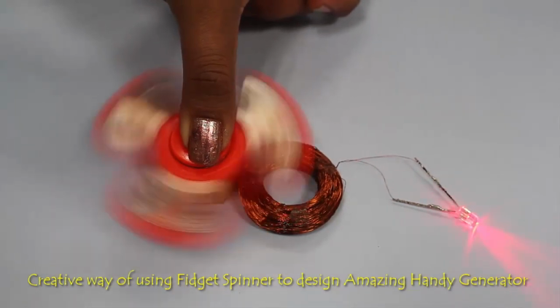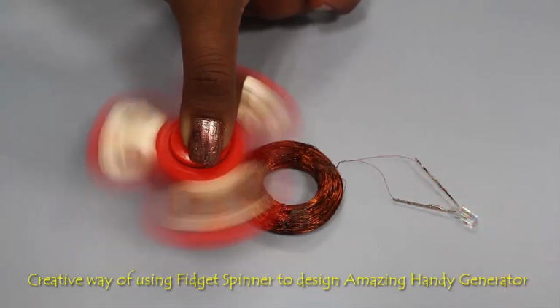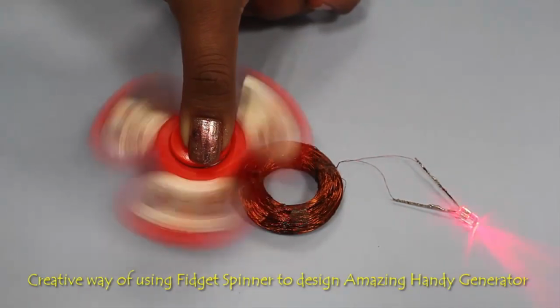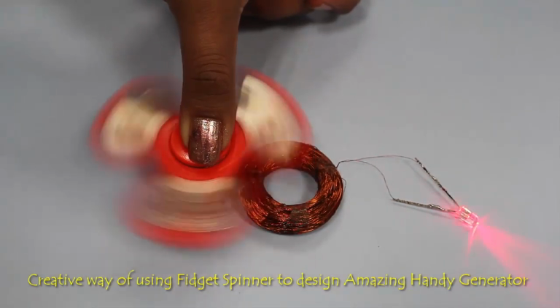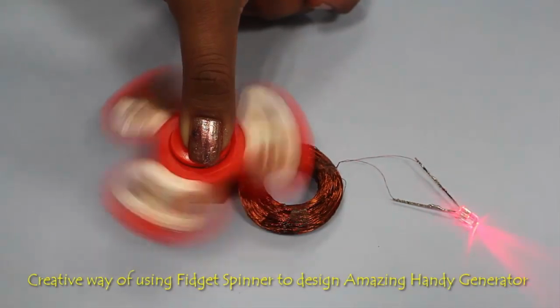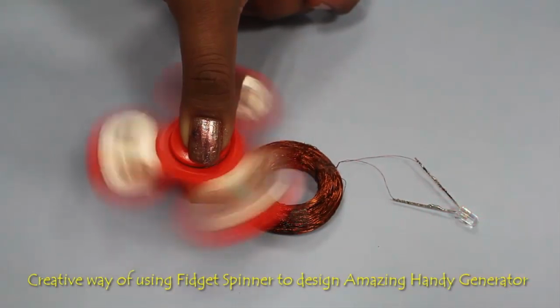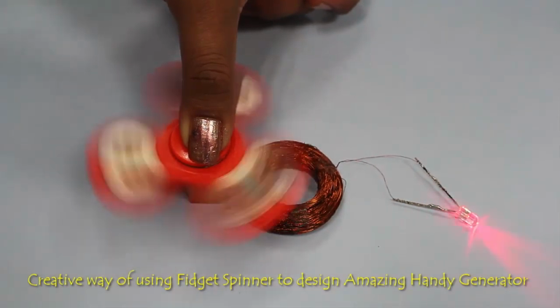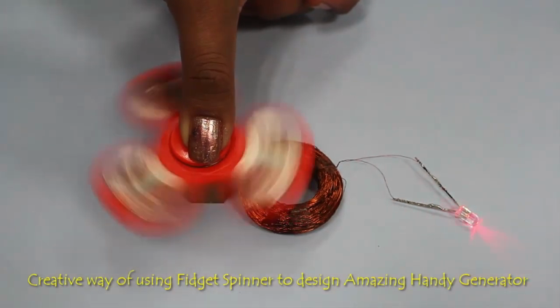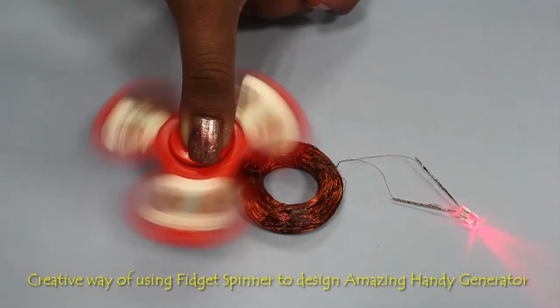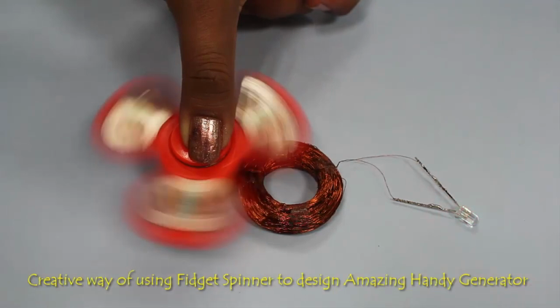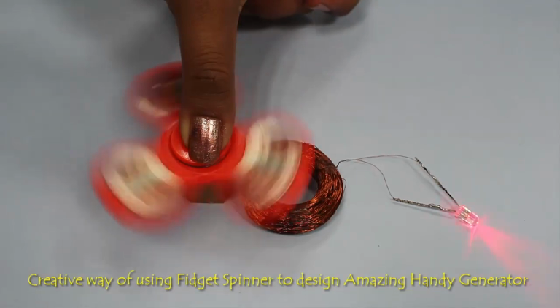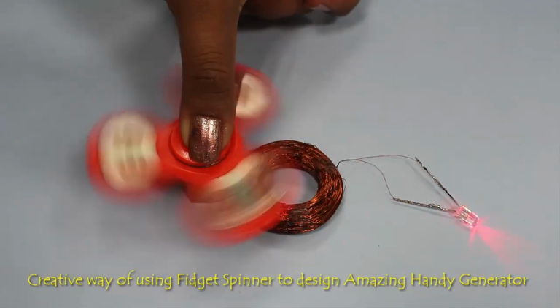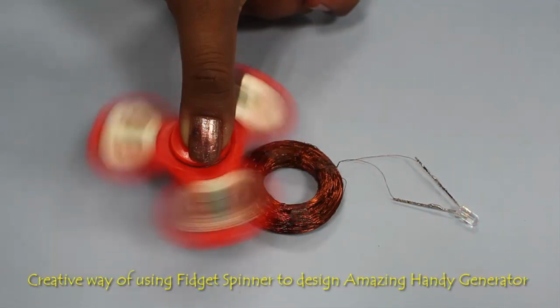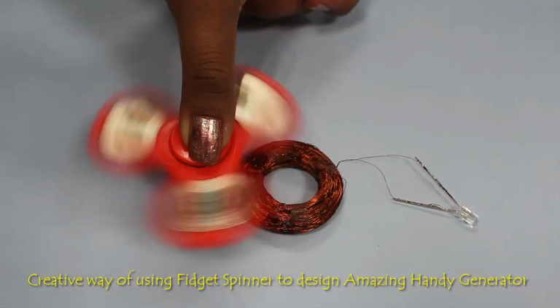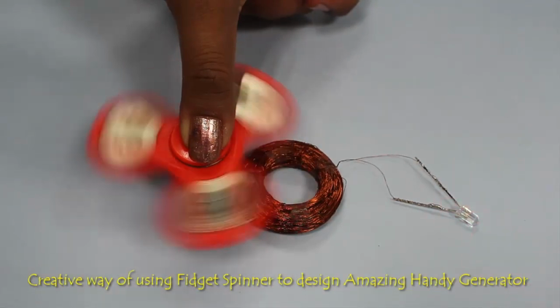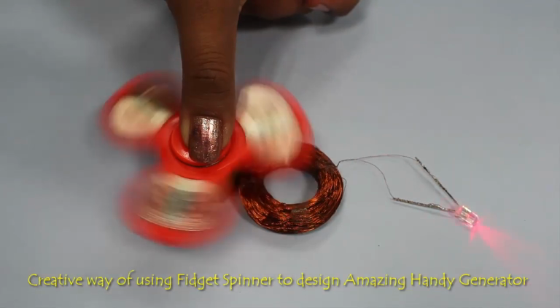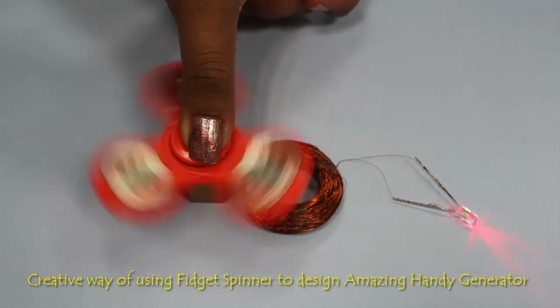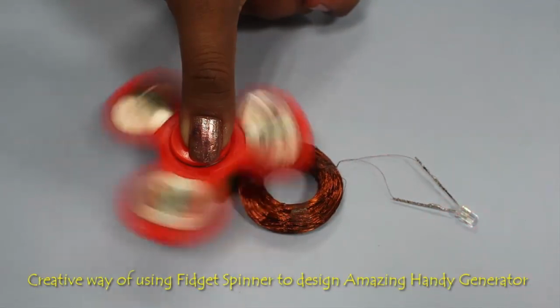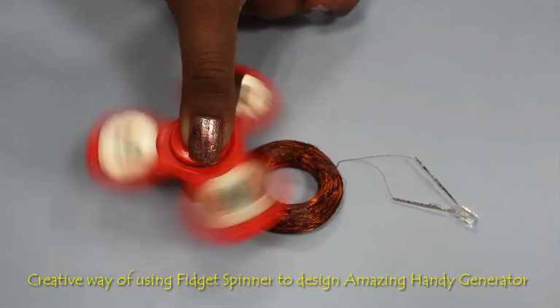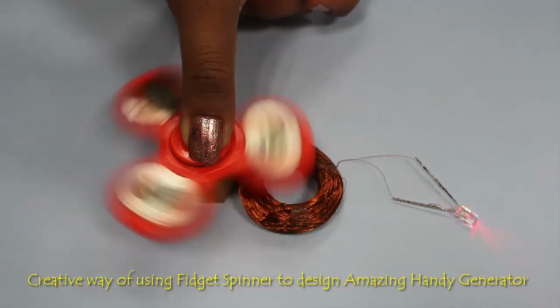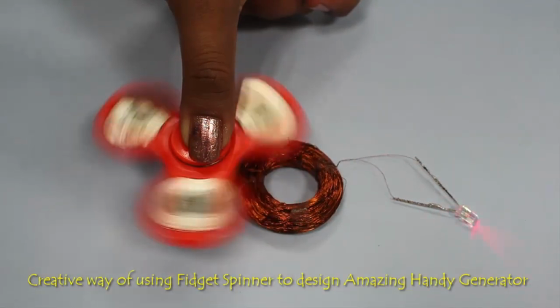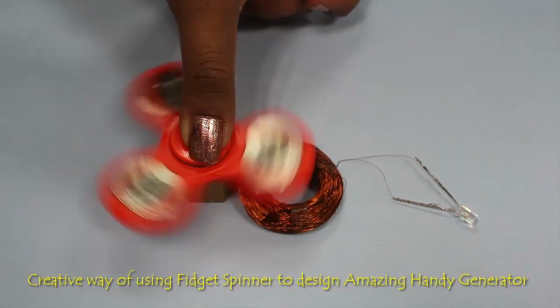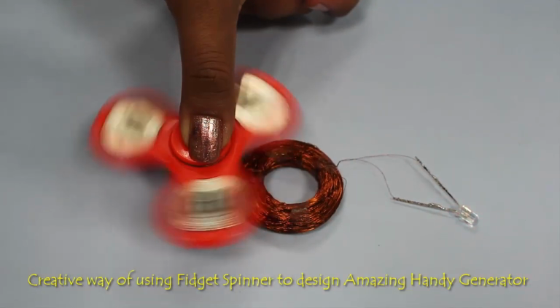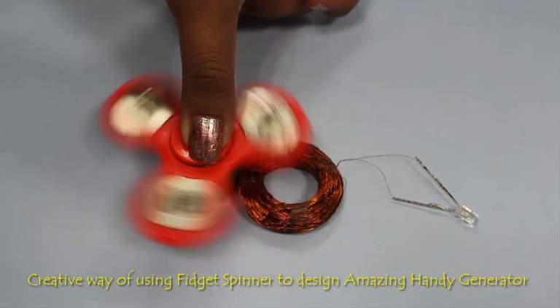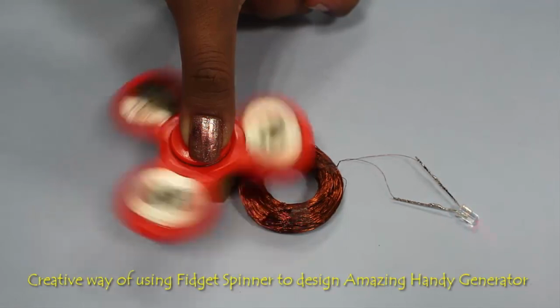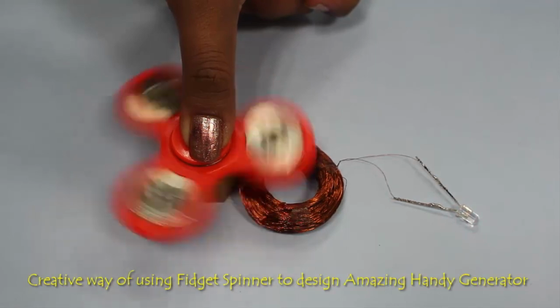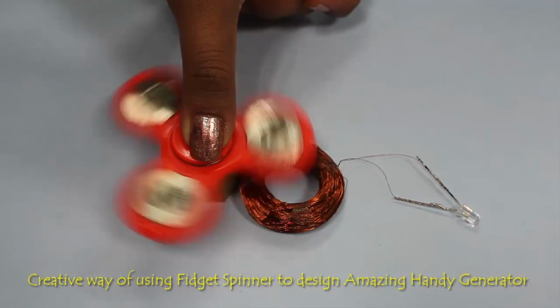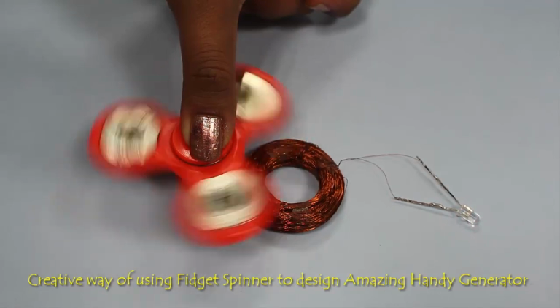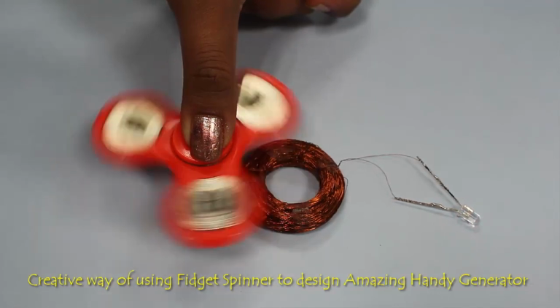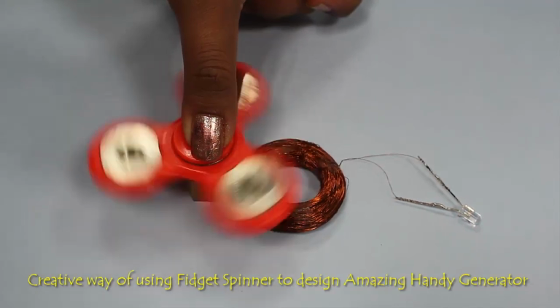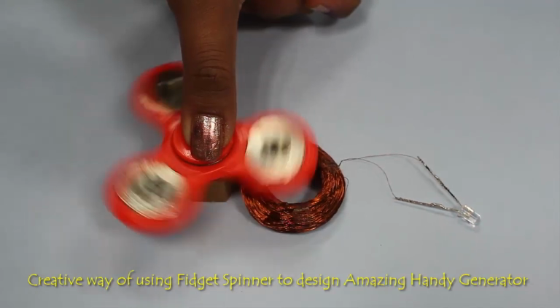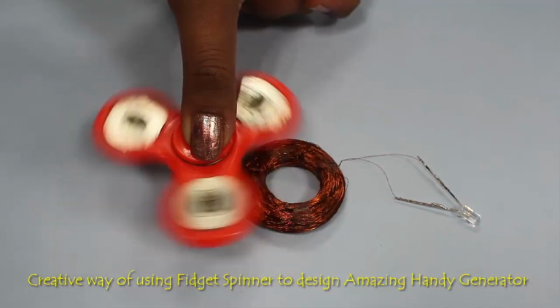In this simple model, we use spinning motion to create a fluctuating magnetic field, which in turn generates electricity. To design the generator,